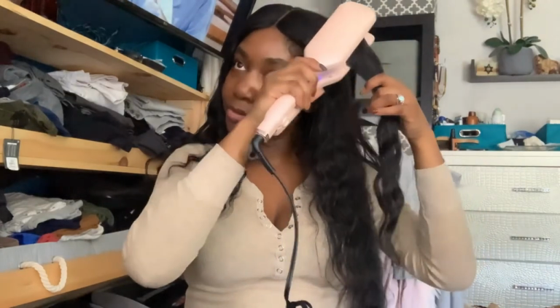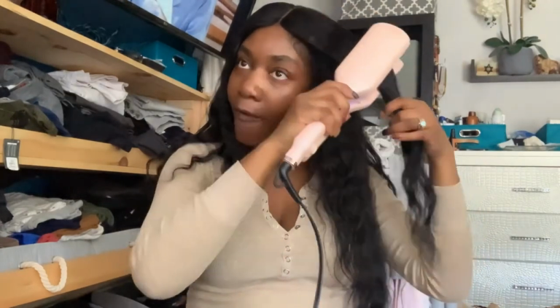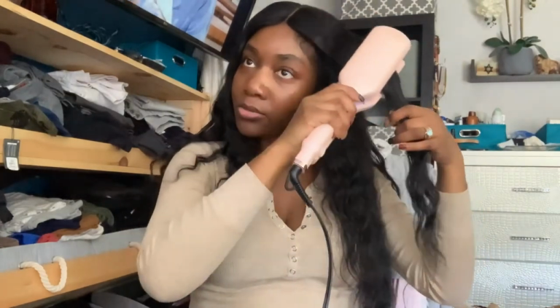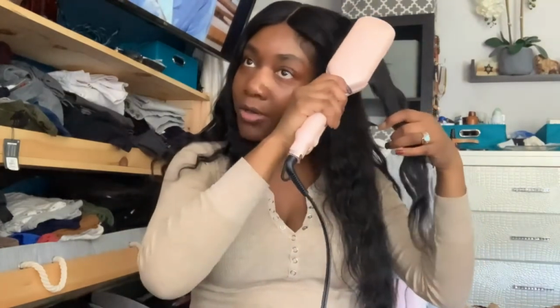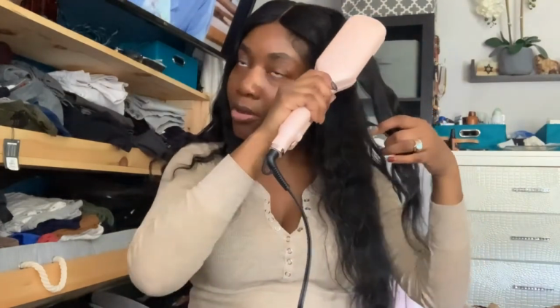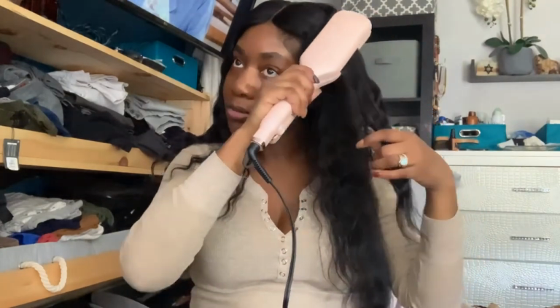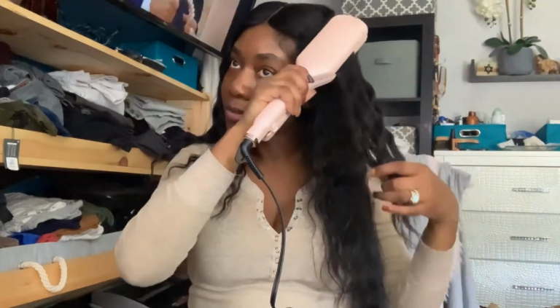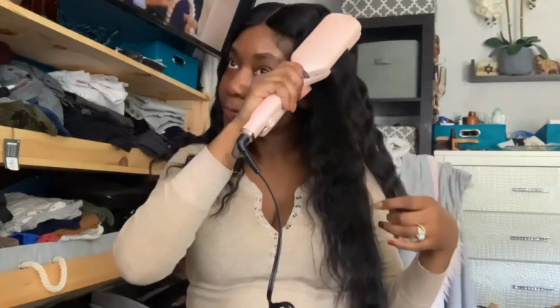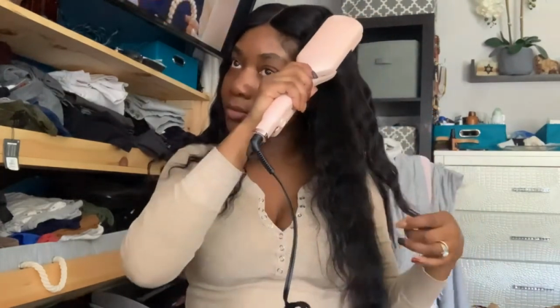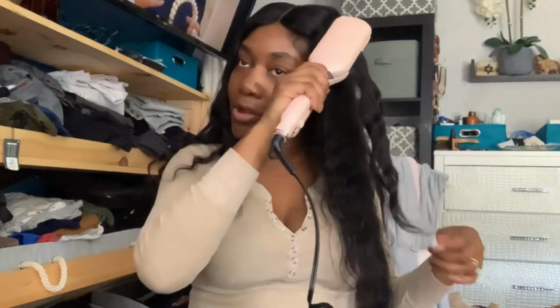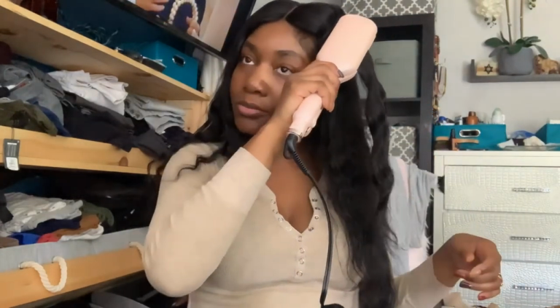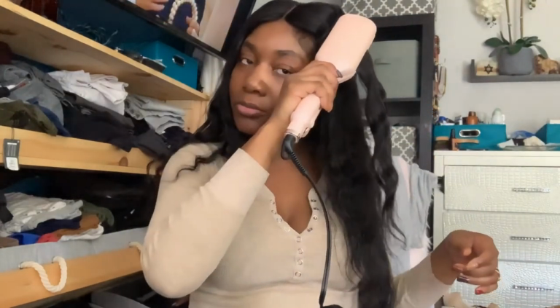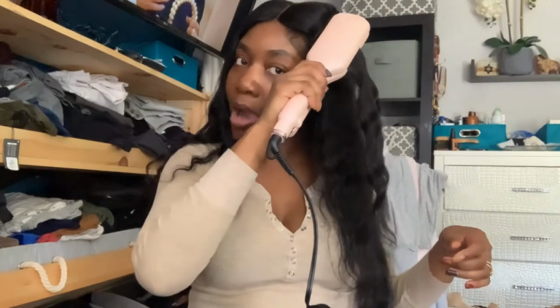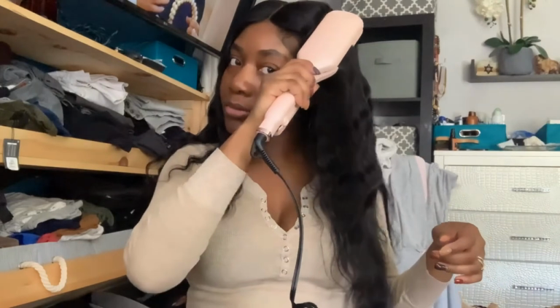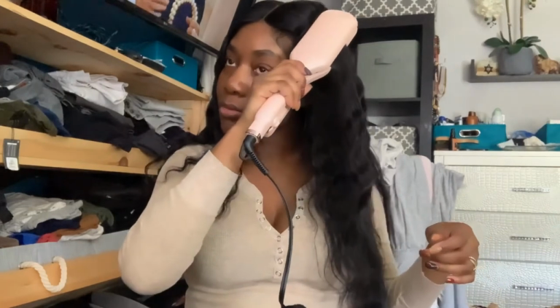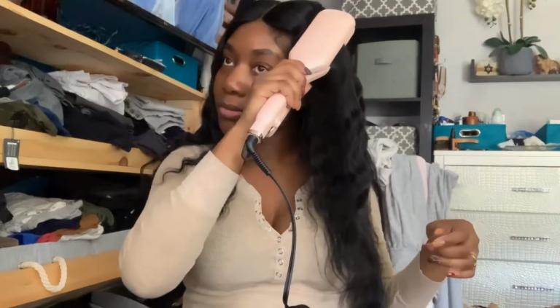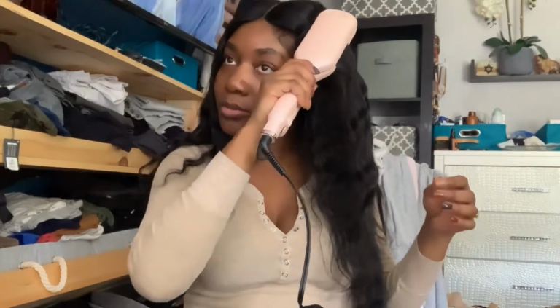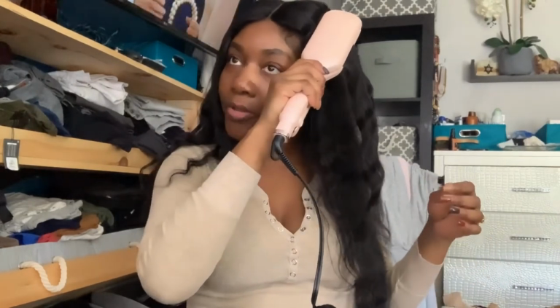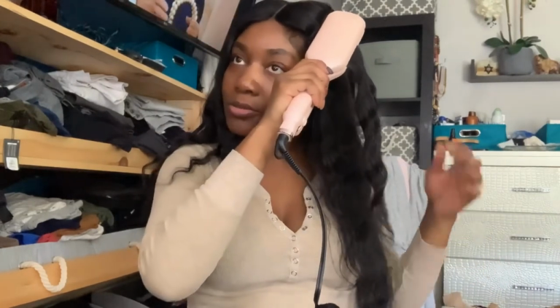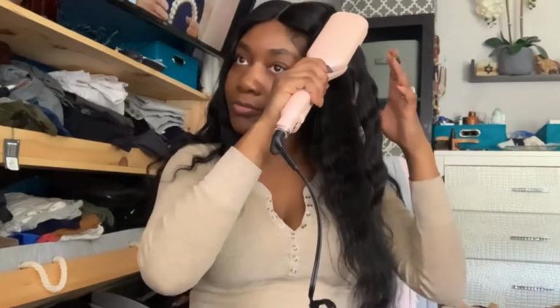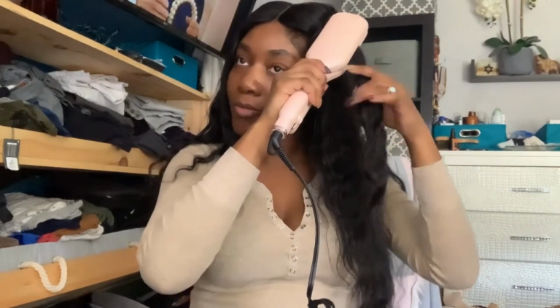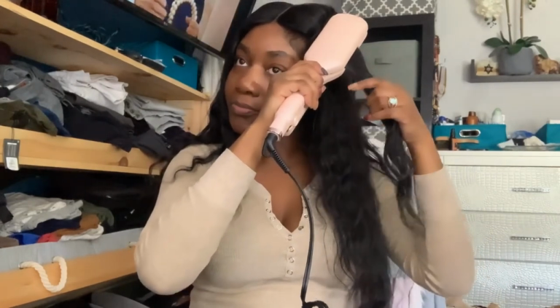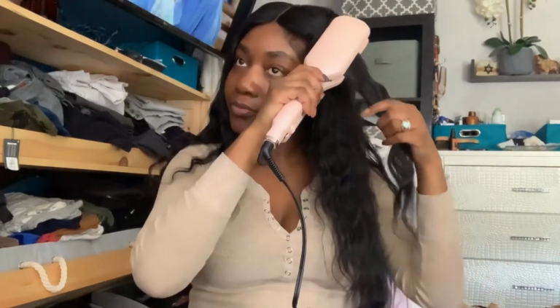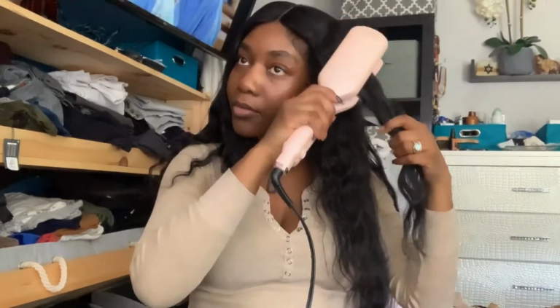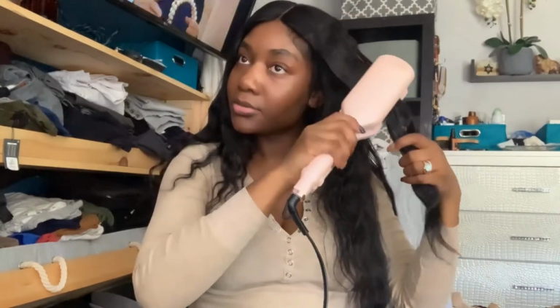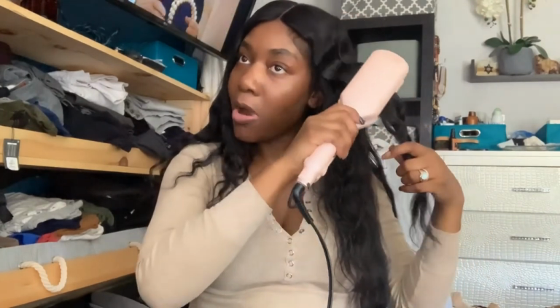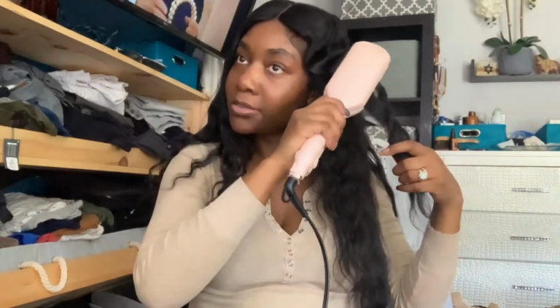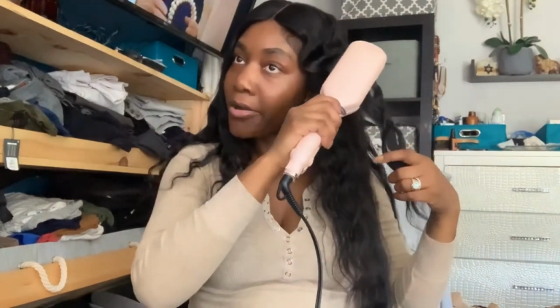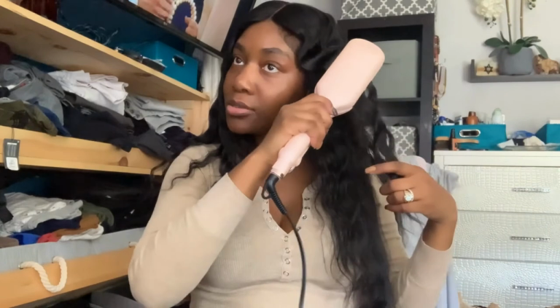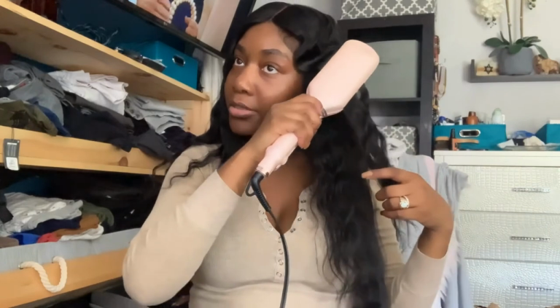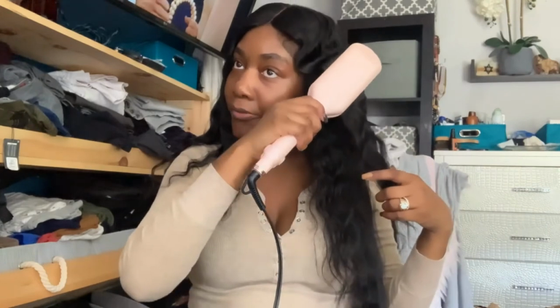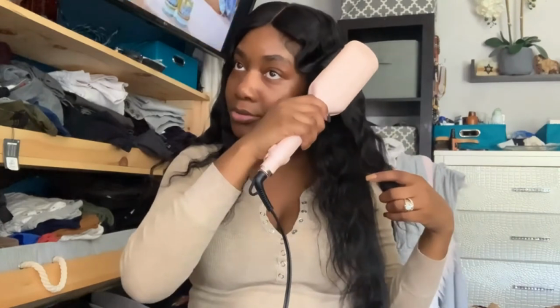Scrunching it up is going to help ensure that the wave completely forms, and when it cools down, the hair will be in the shape that I want it to be.